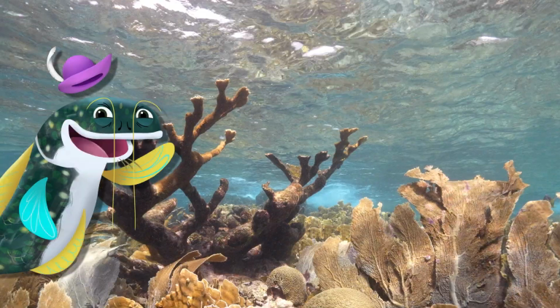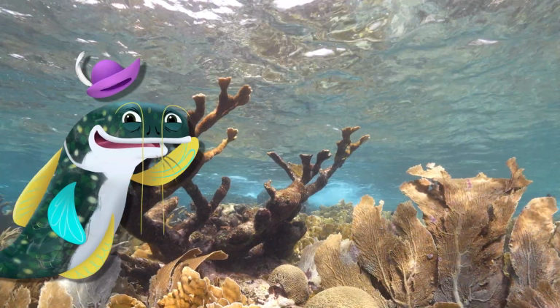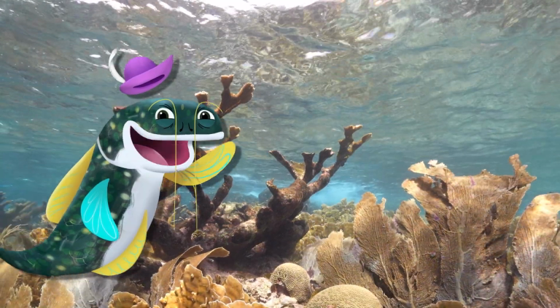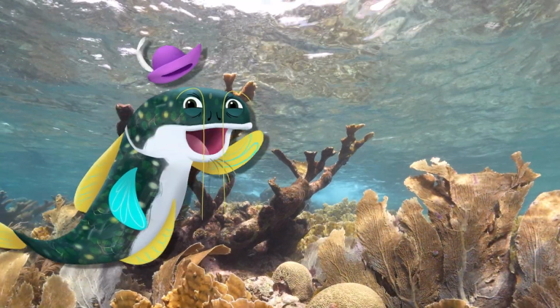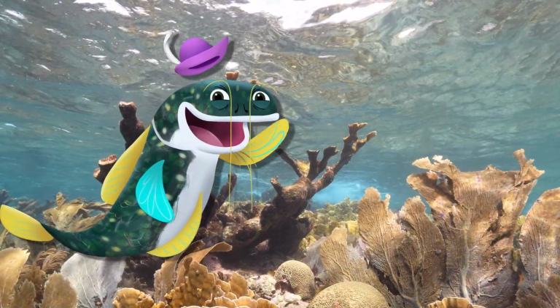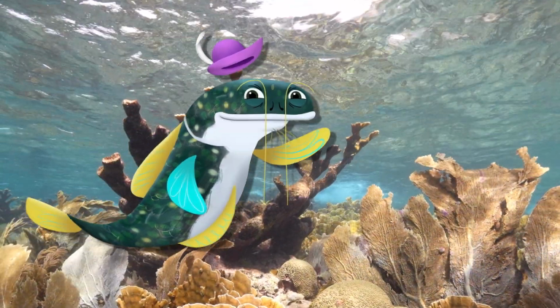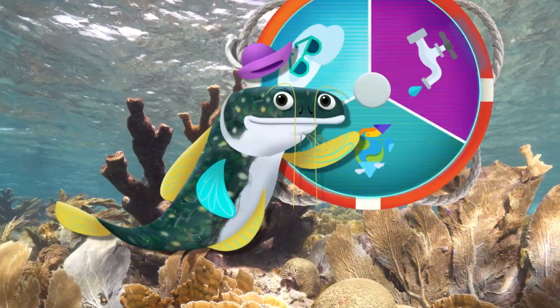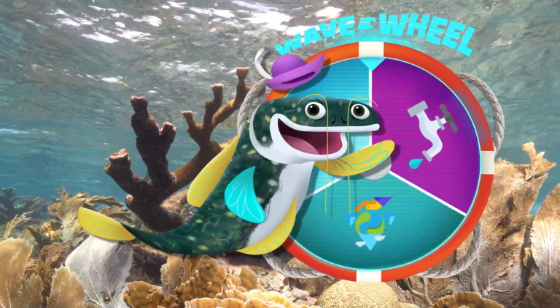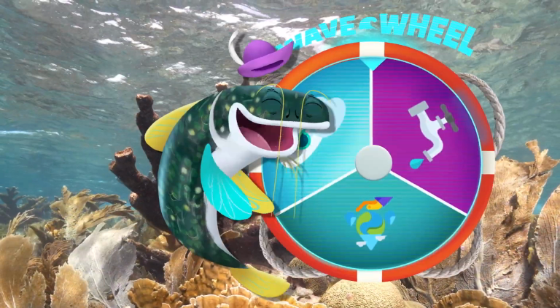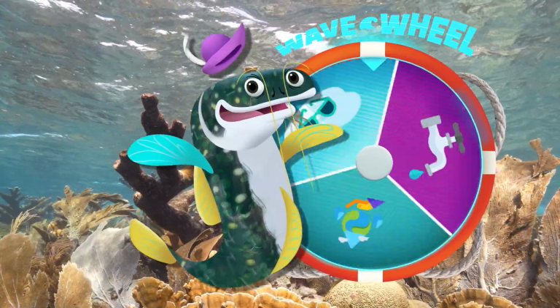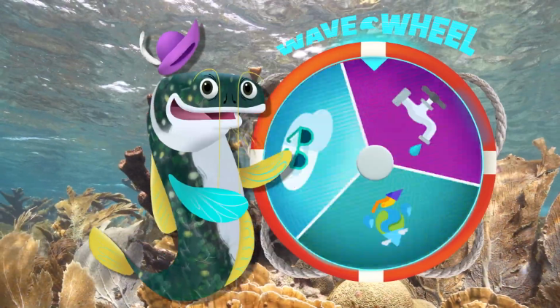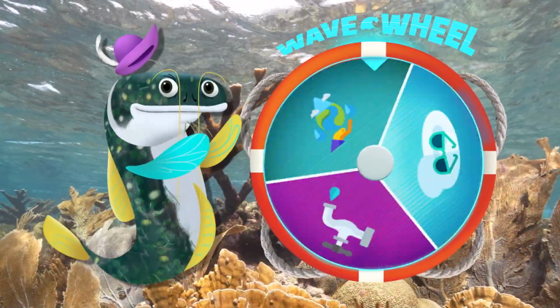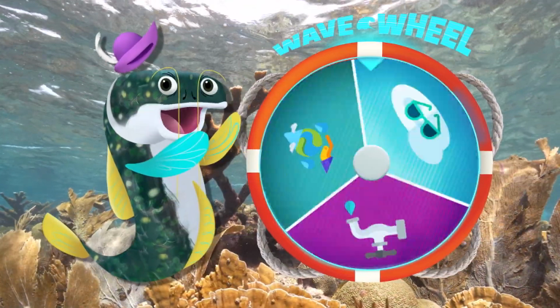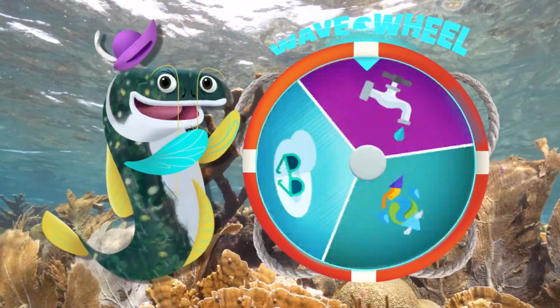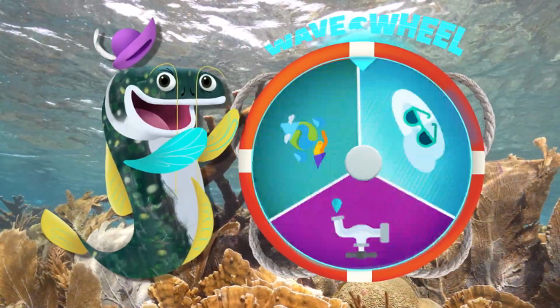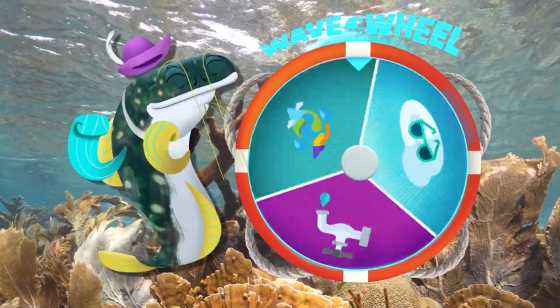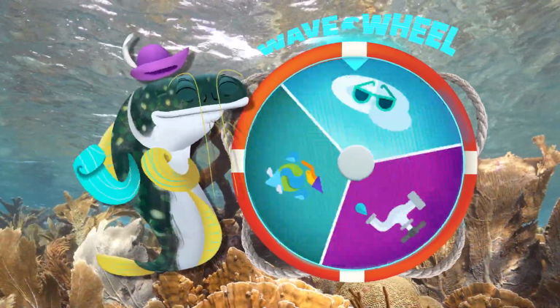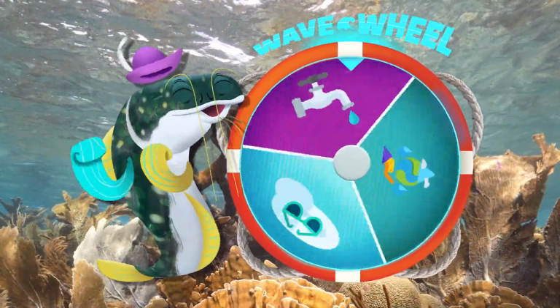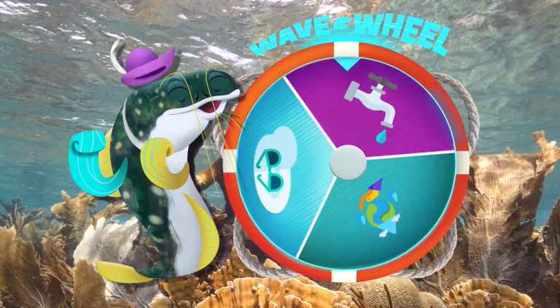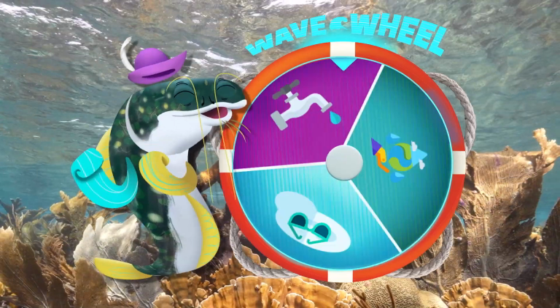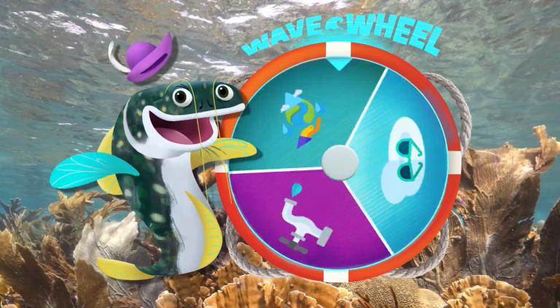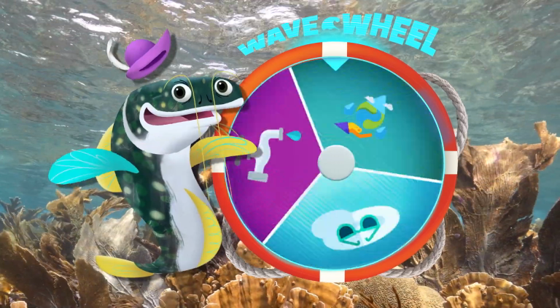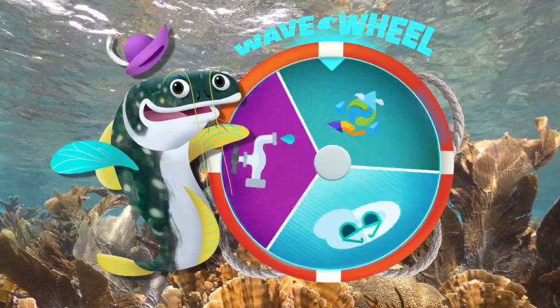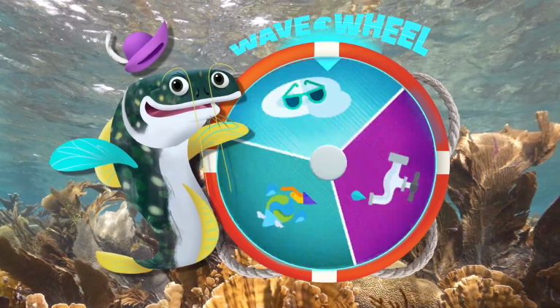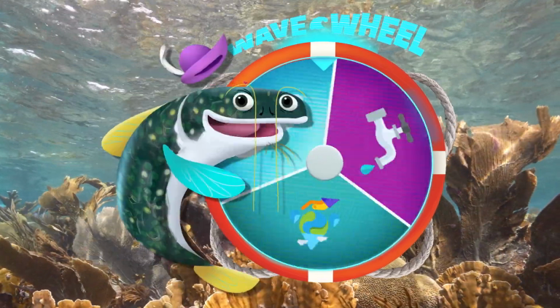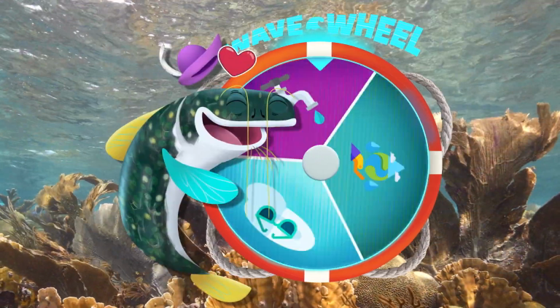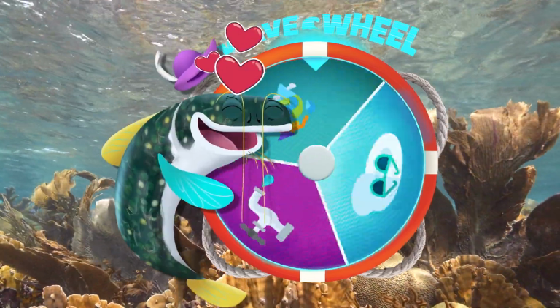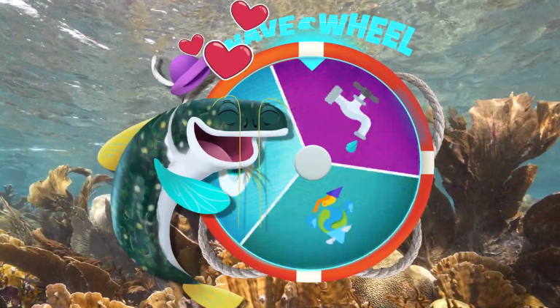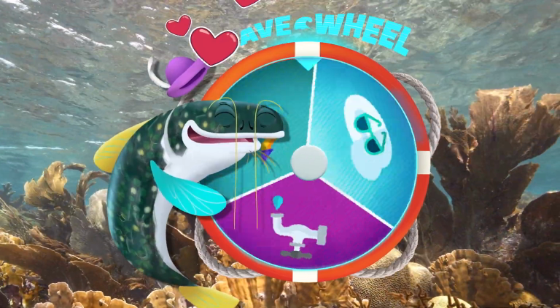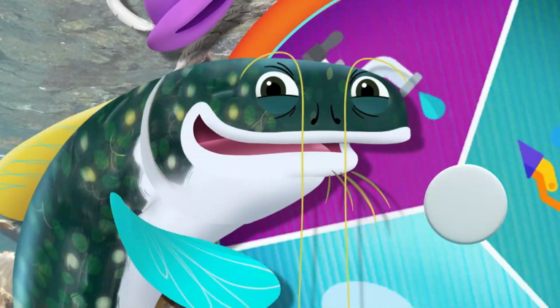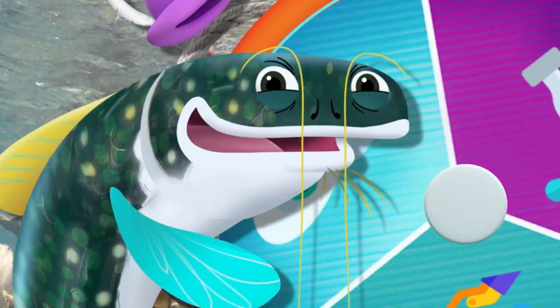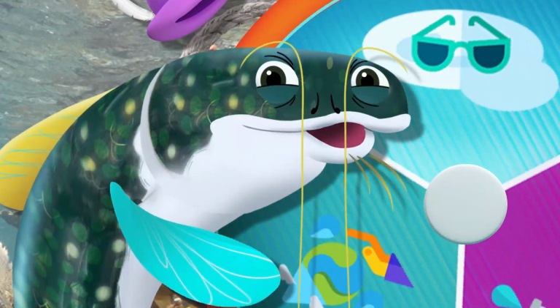Greetings, planet protectors. Time for another spin on the old wave wheel. I really love my wave wheel, if you didn't know.